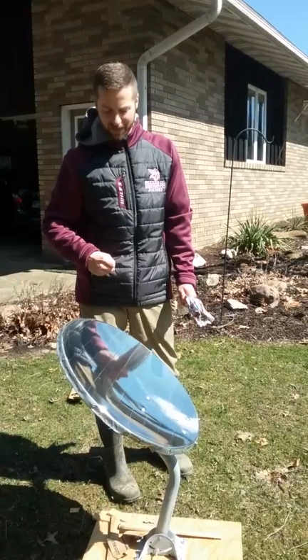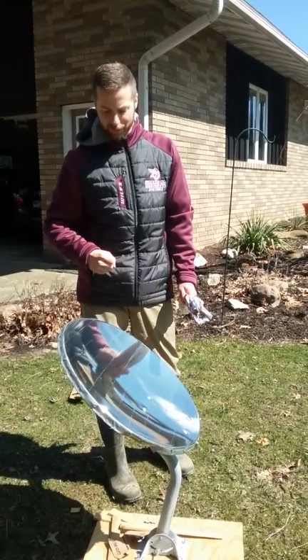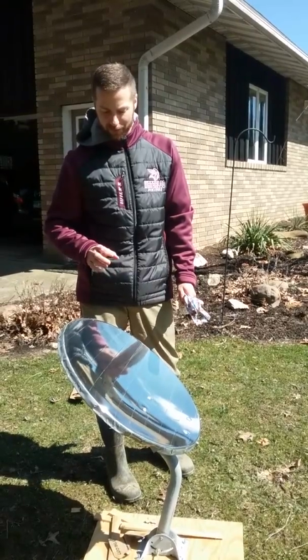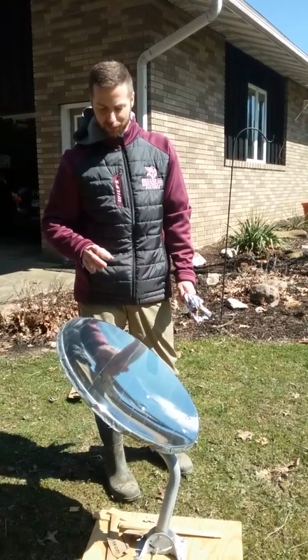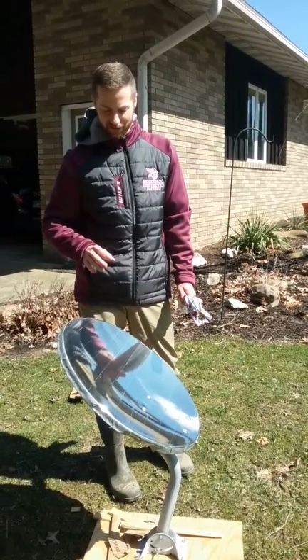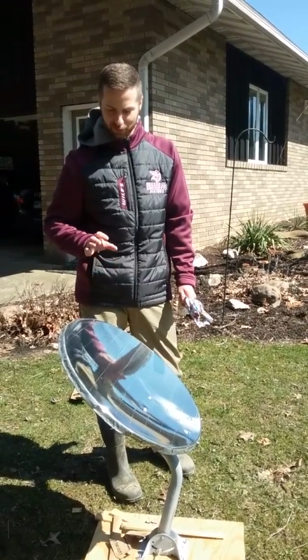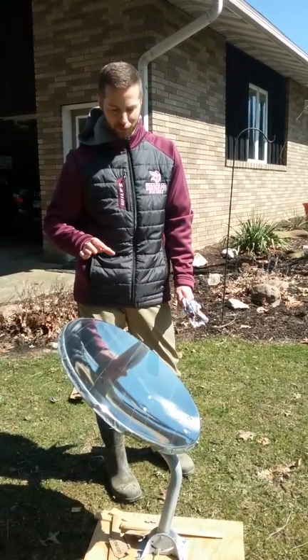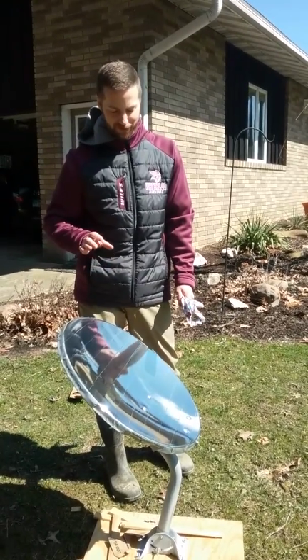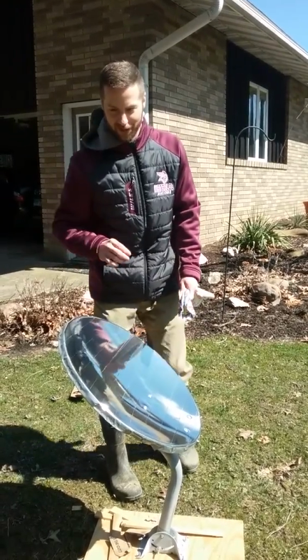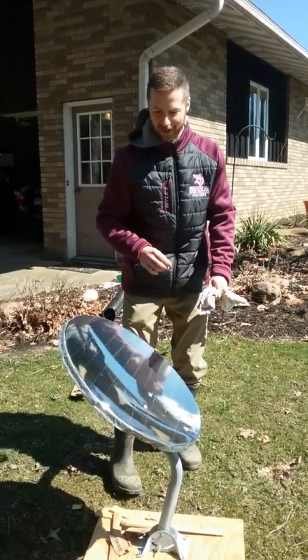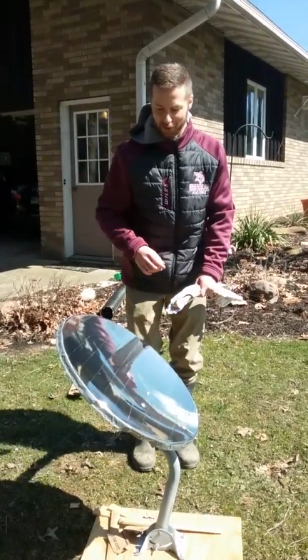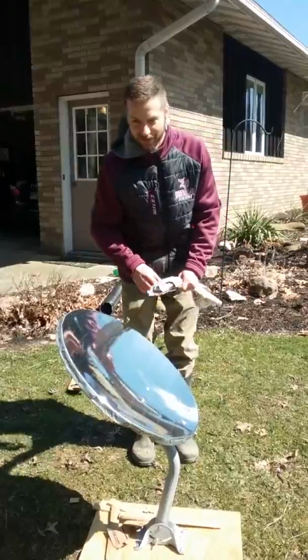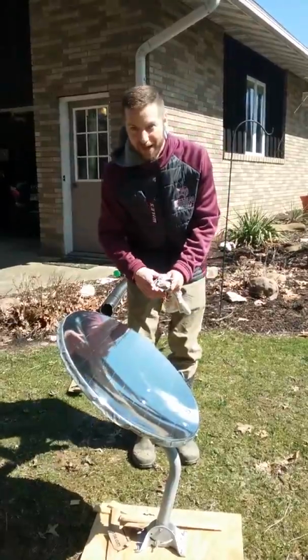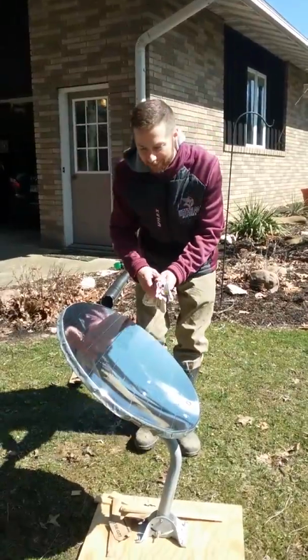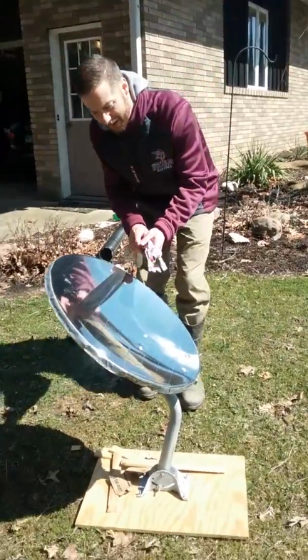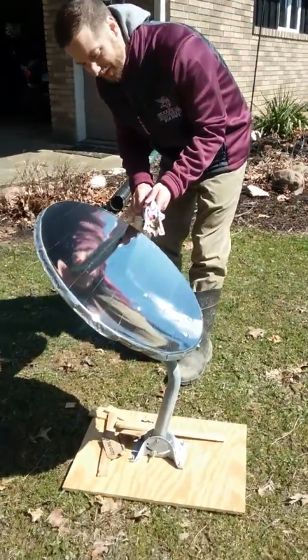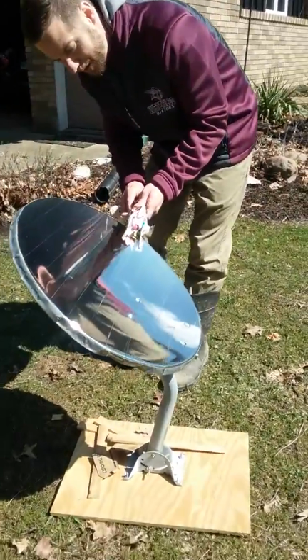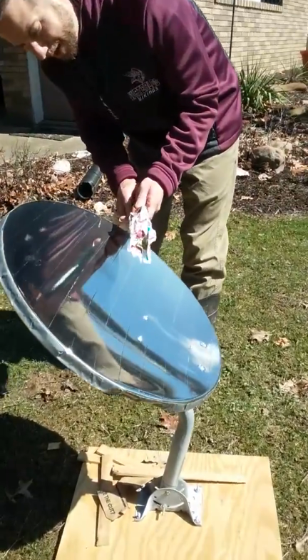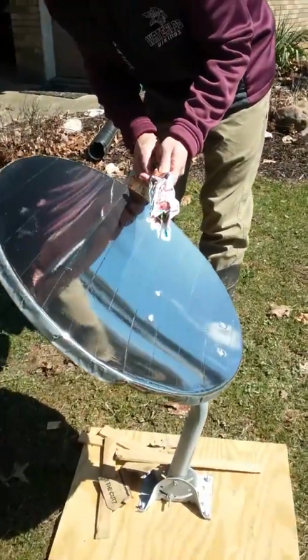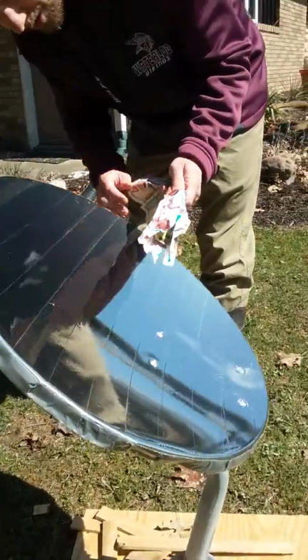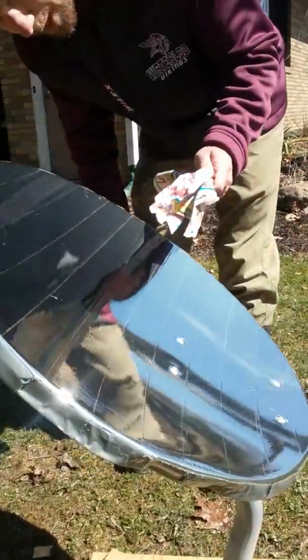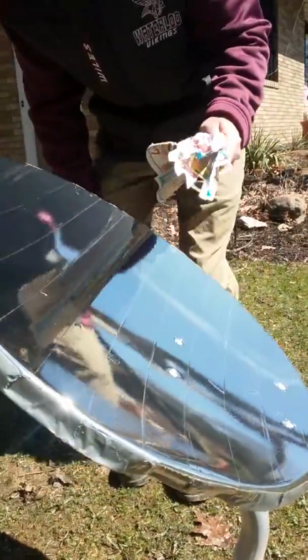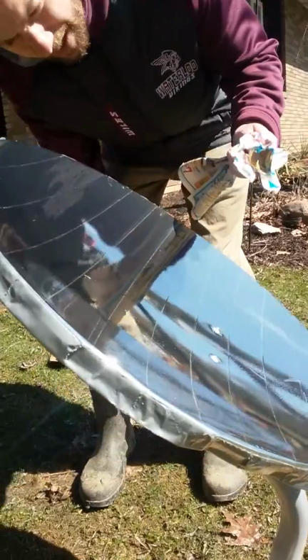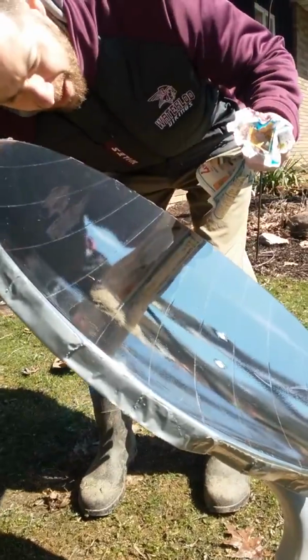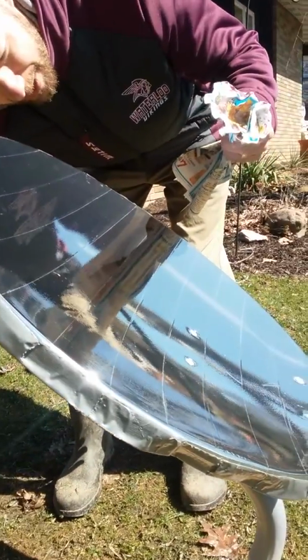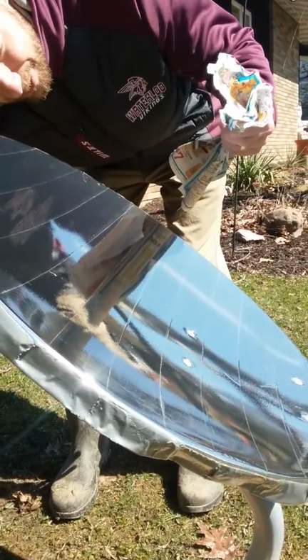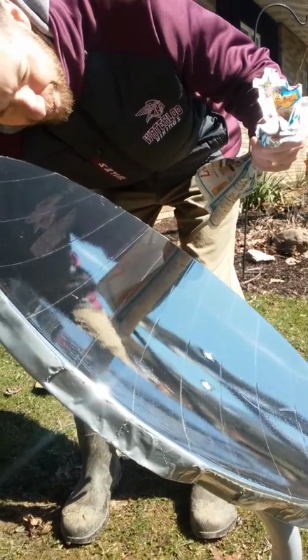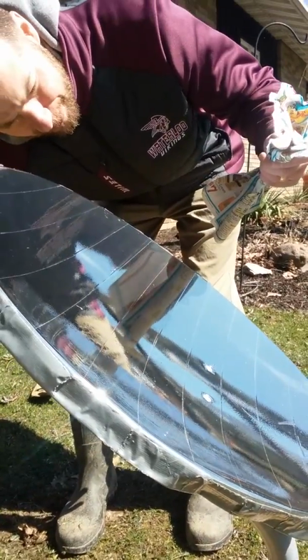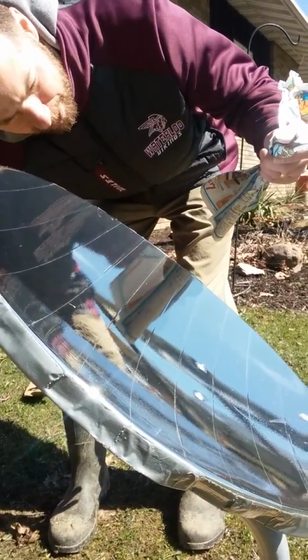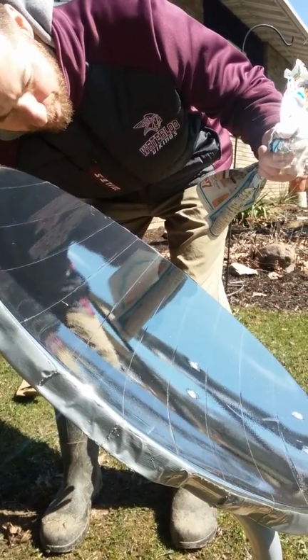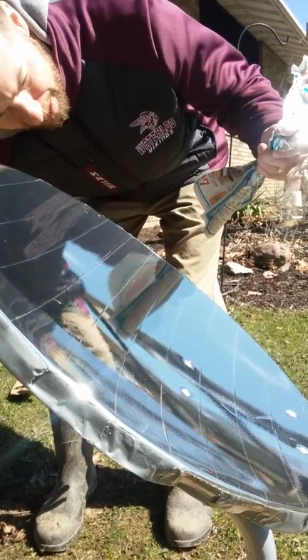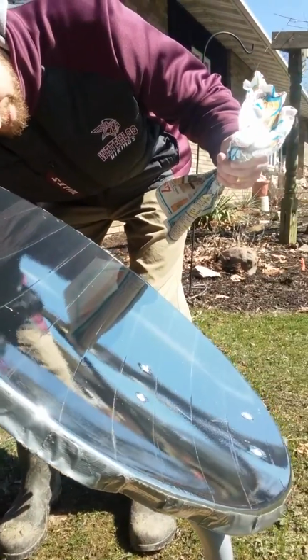If we do that with the sun, we can actually get some really cool results. So here we're going to try this with a couple things and see what happens. This is just a piece of paper, and I'll probably have to mess around with it for a second to find the focus, but you'll know exactly when I do.